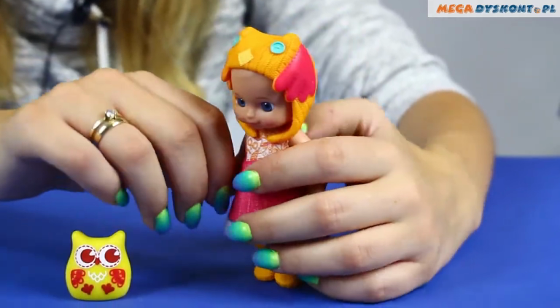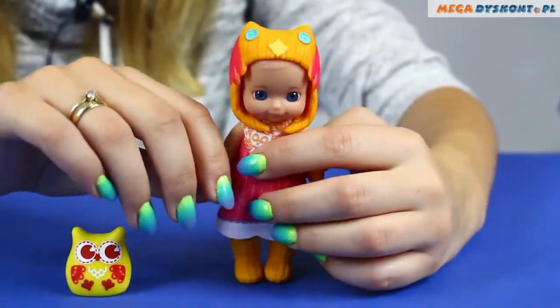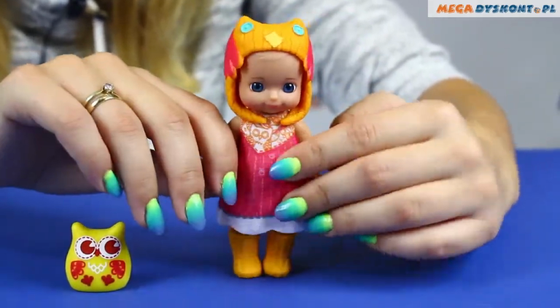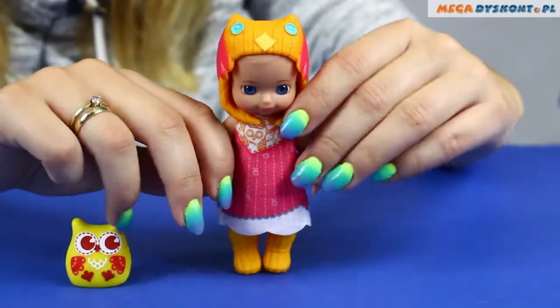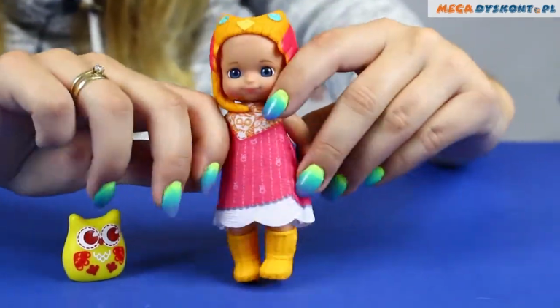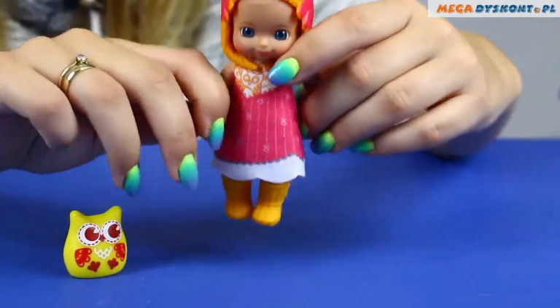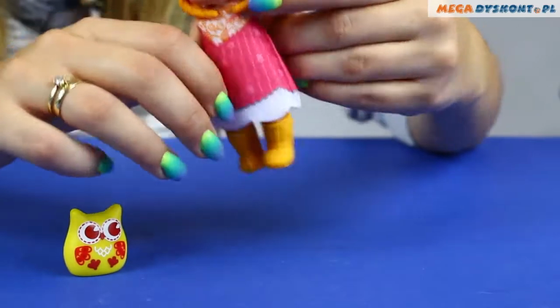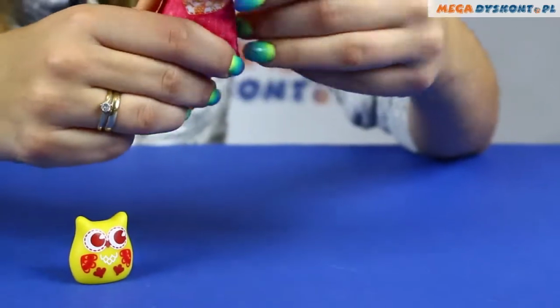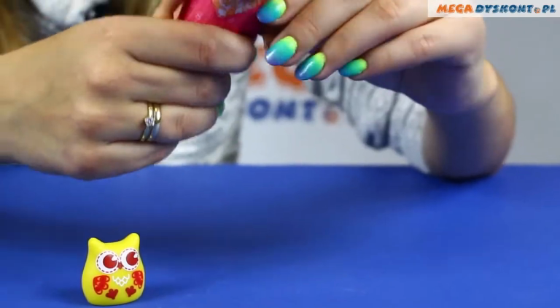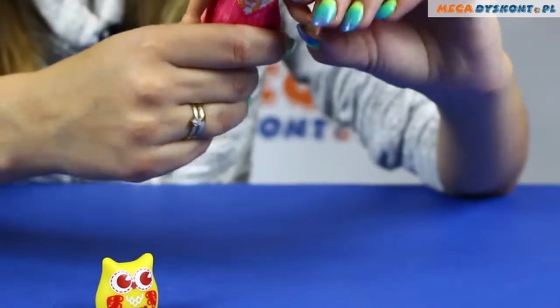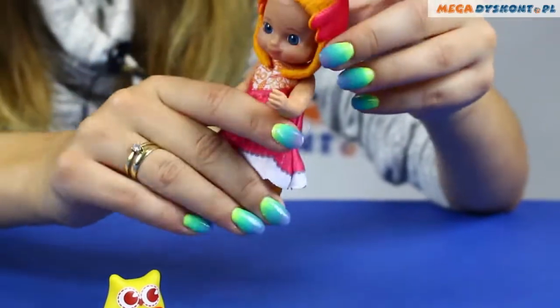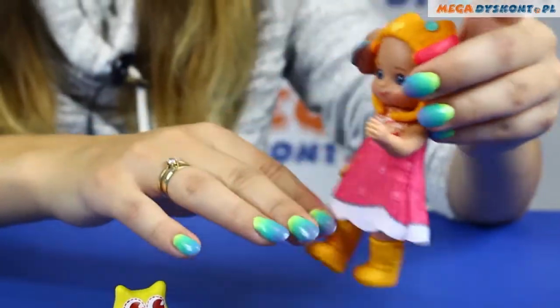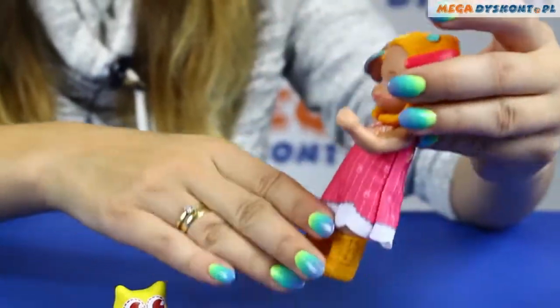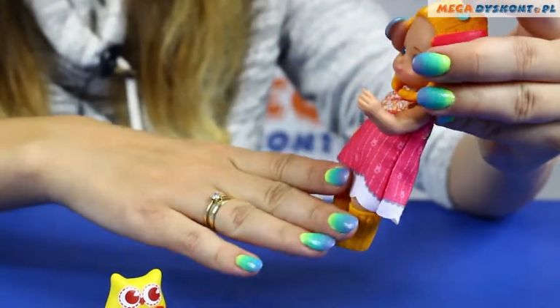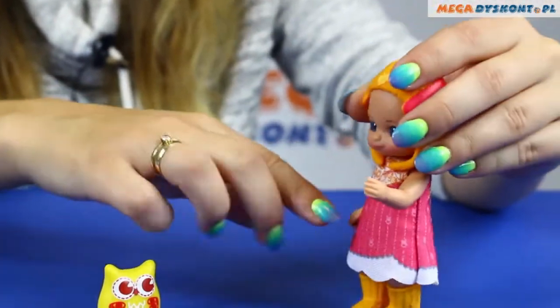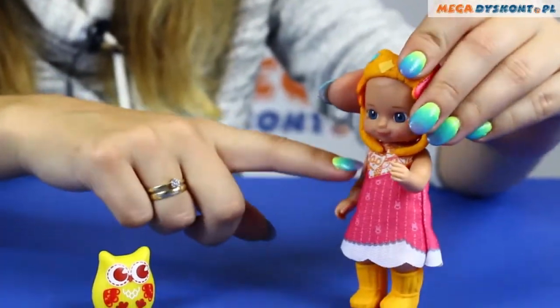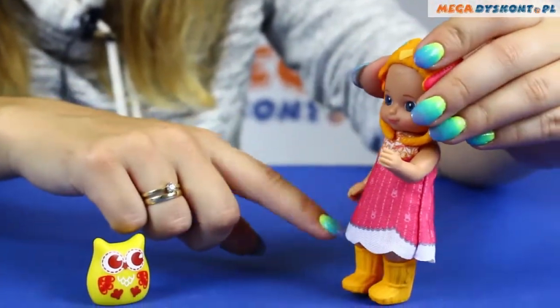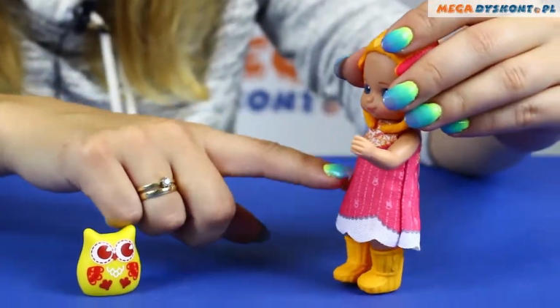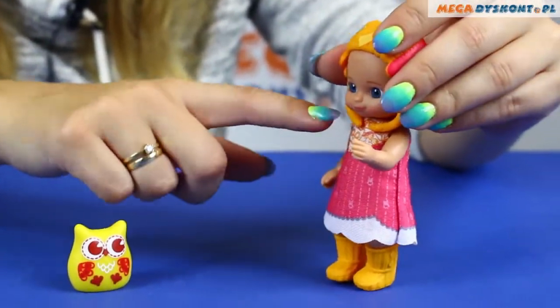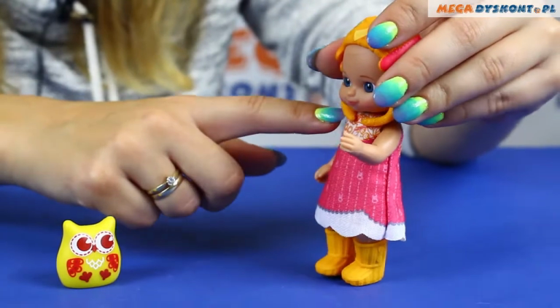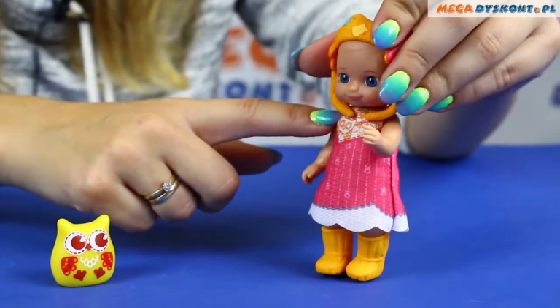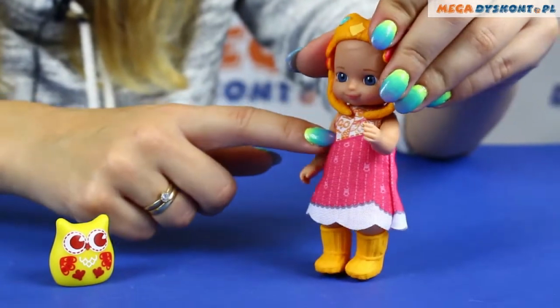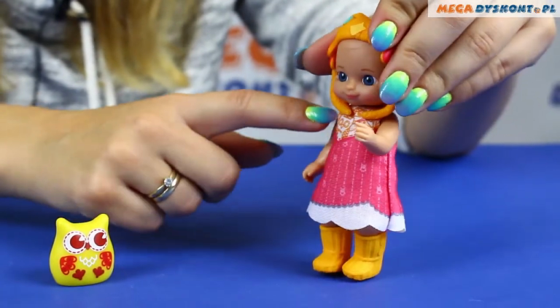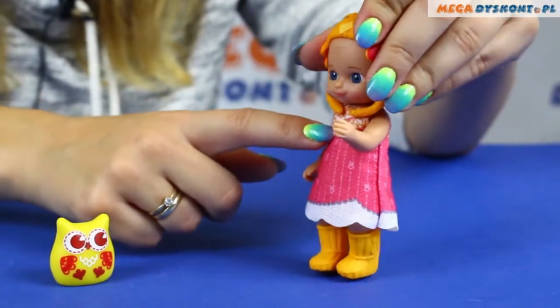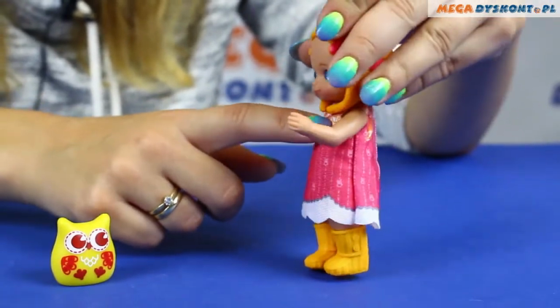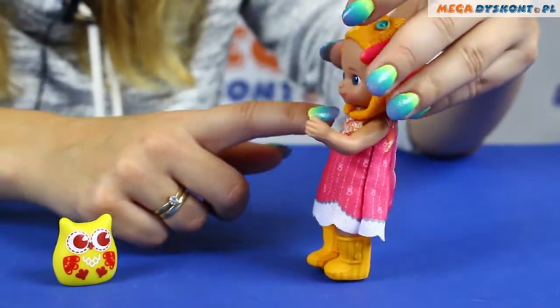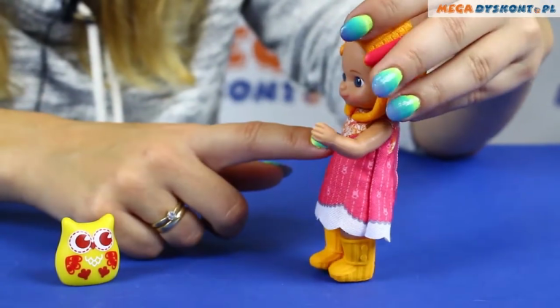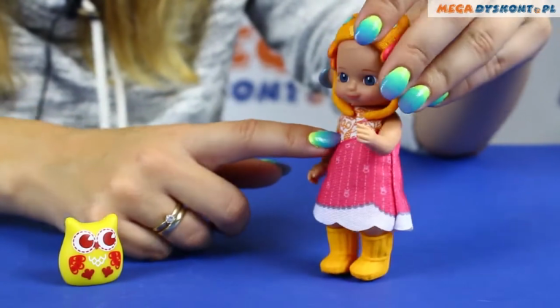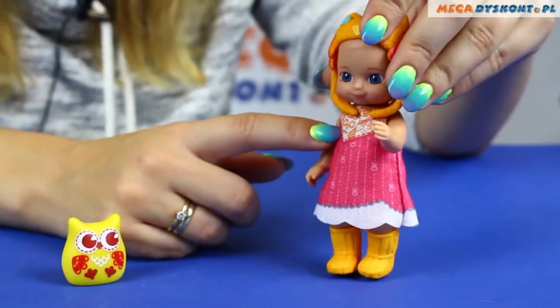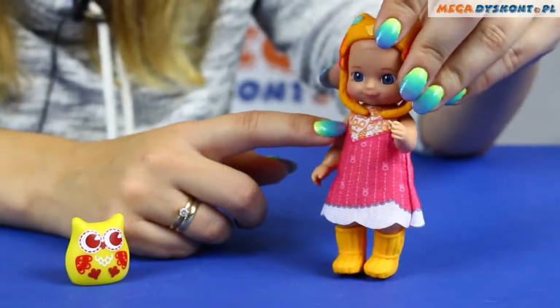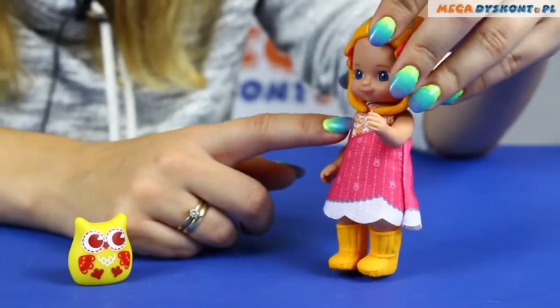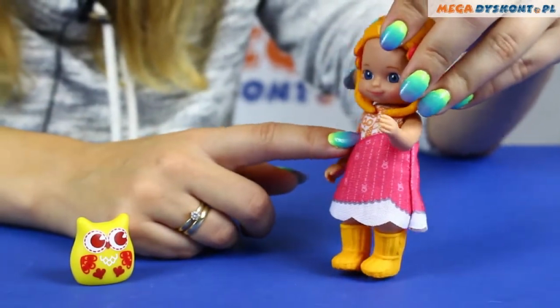As you can see, Sunny wears this beautiful dress which is mostly pink, with an orange and white scarf with a pattern with owls.